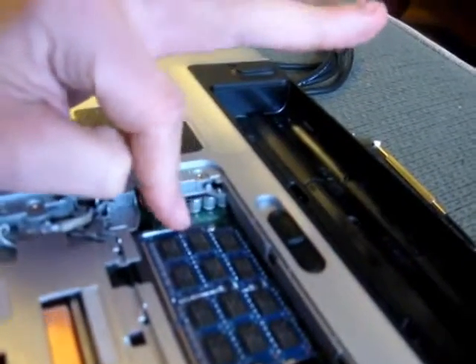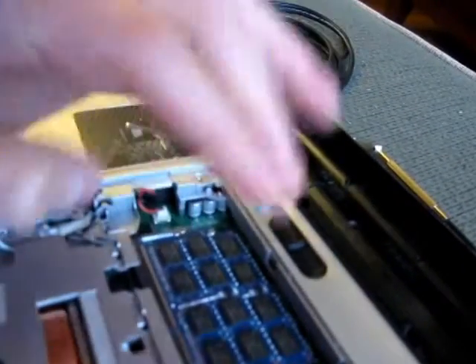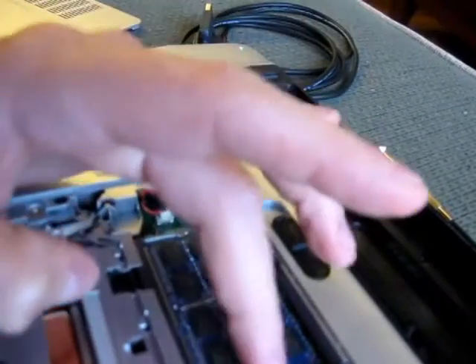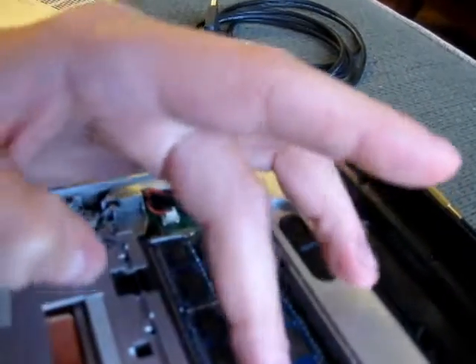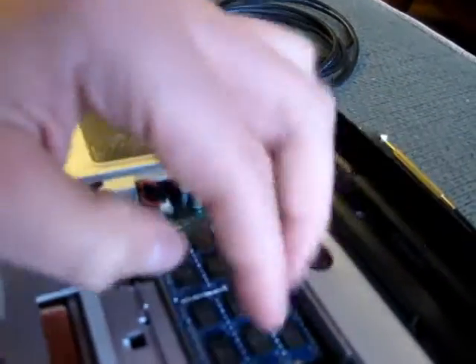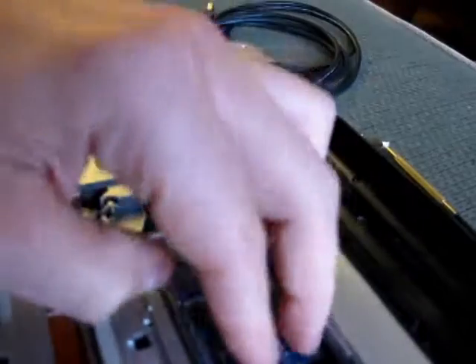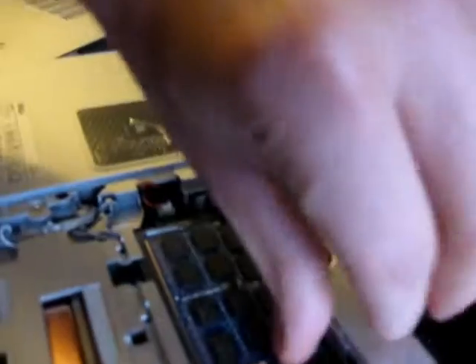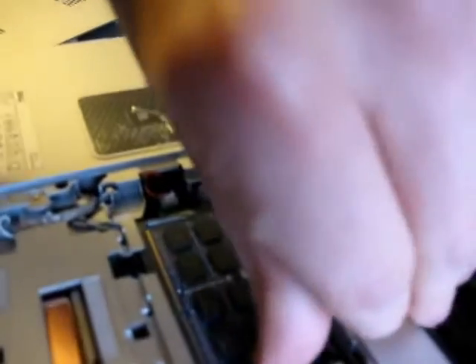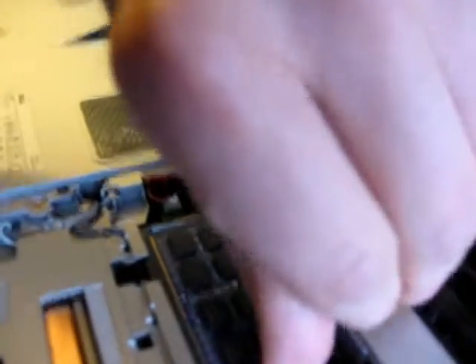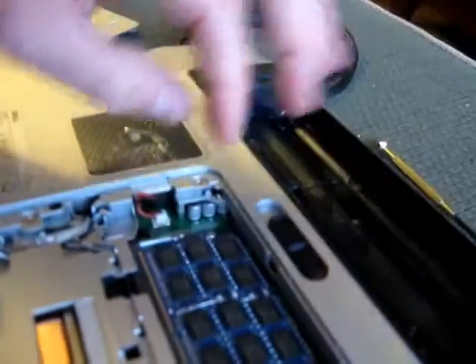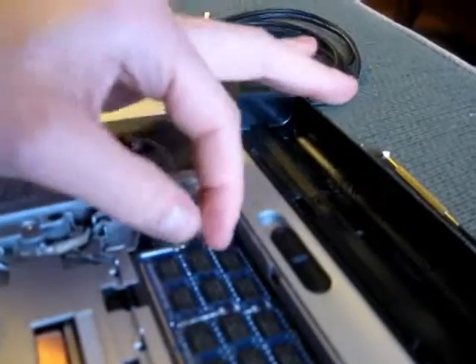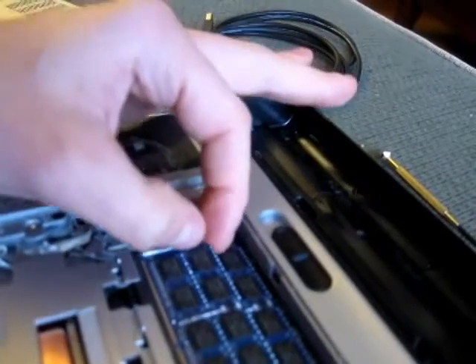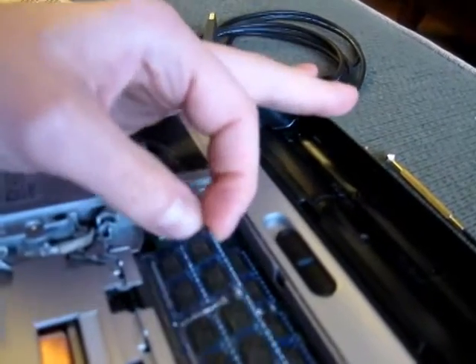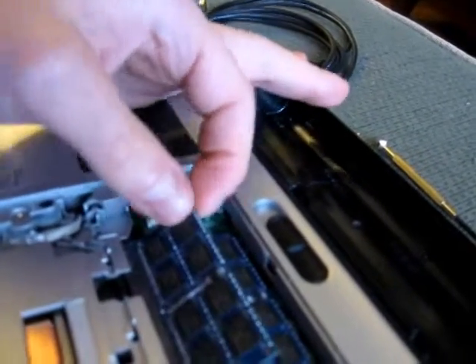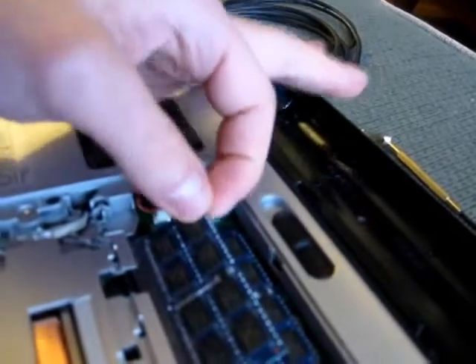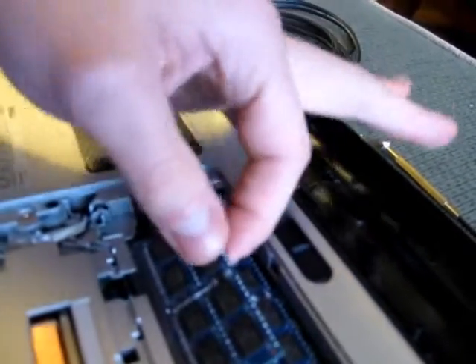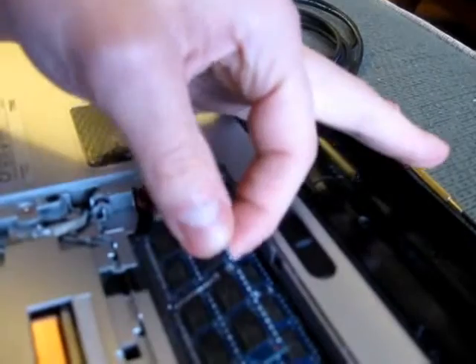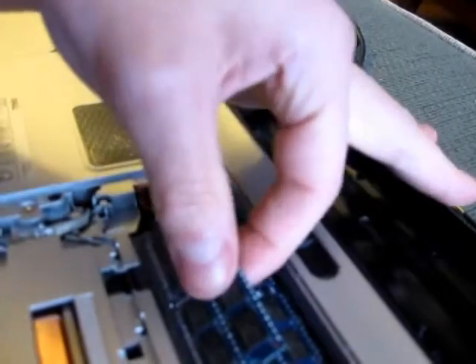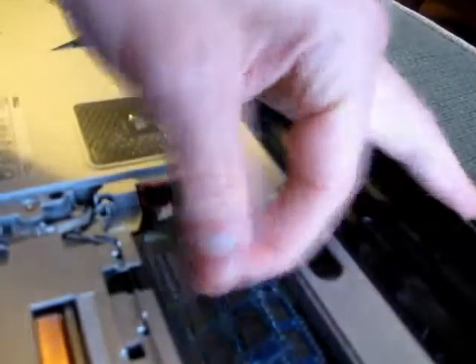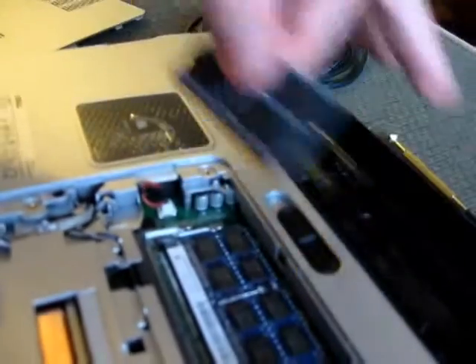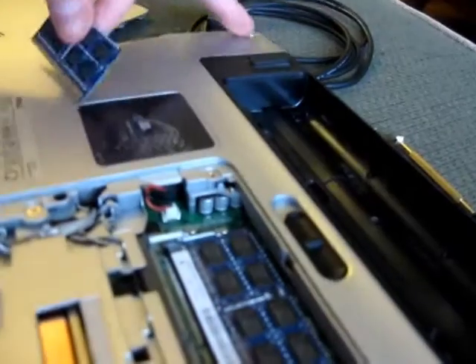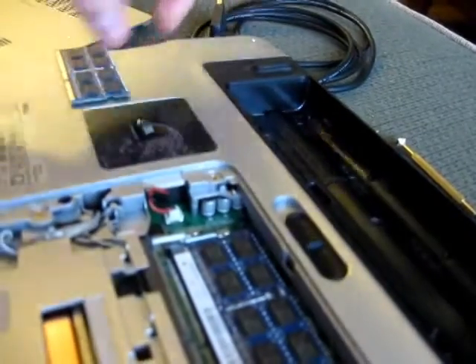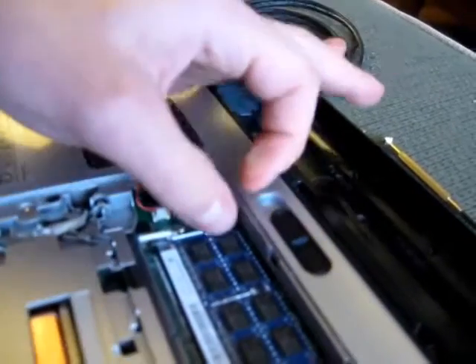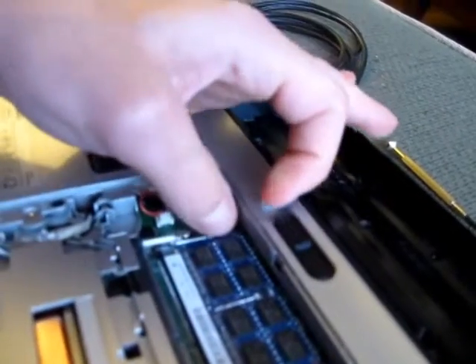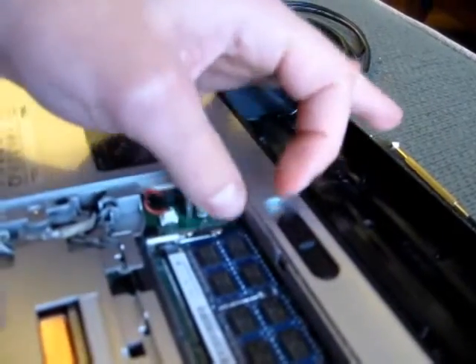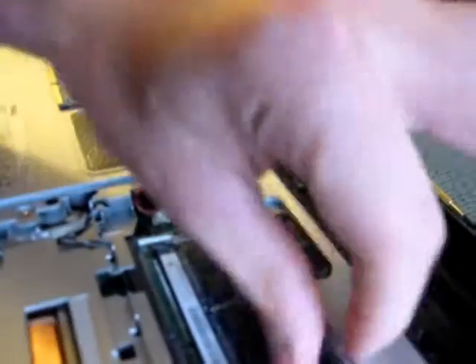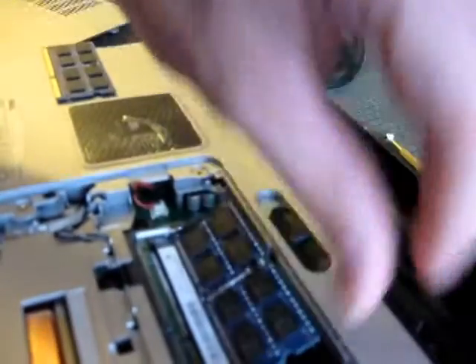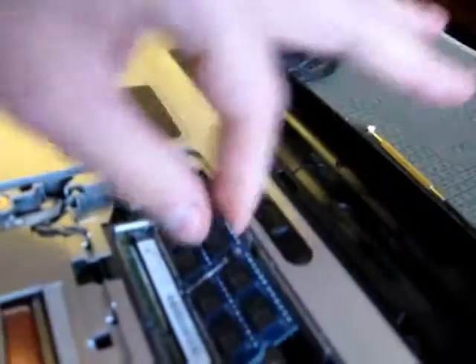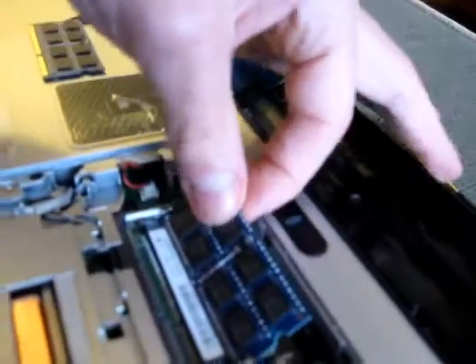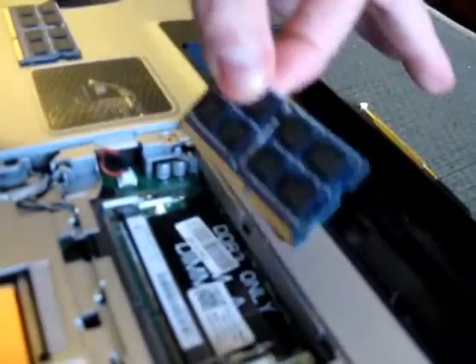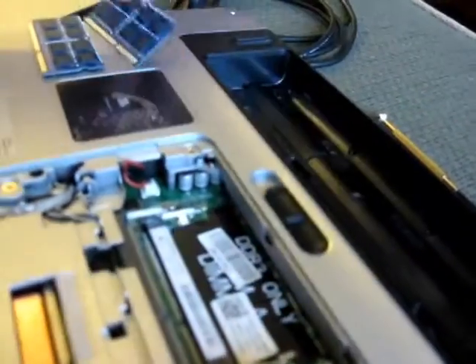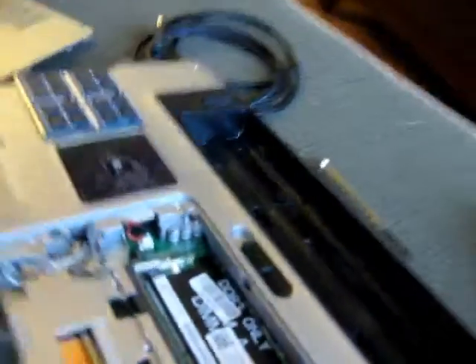These little wing things here — I'm just going to have to put the camera down. Spin it out, RAM comes up, pull it, place it over here. Then the second stick: RAM comes up, pull it, place it over here.